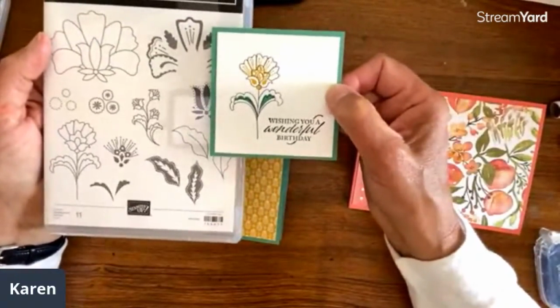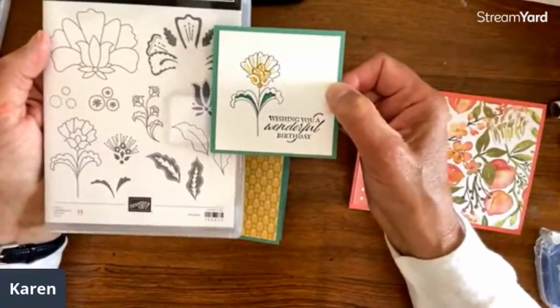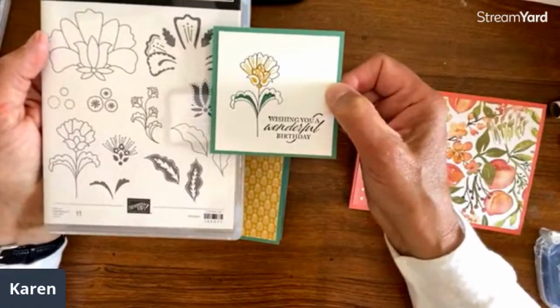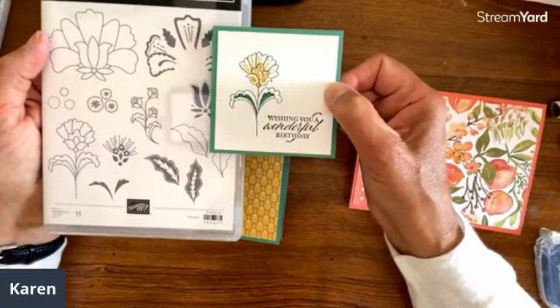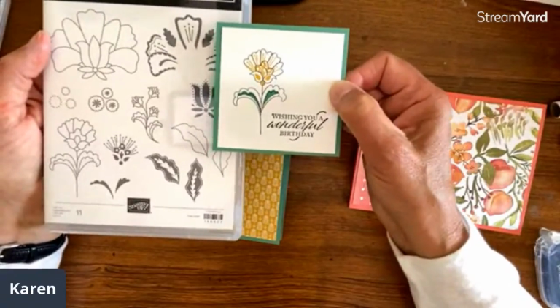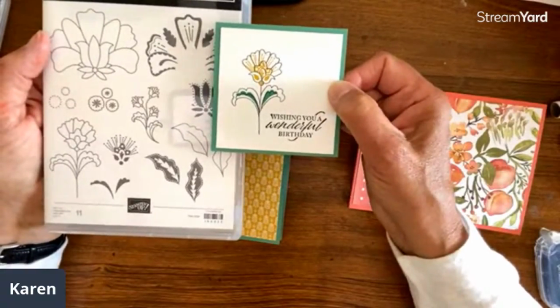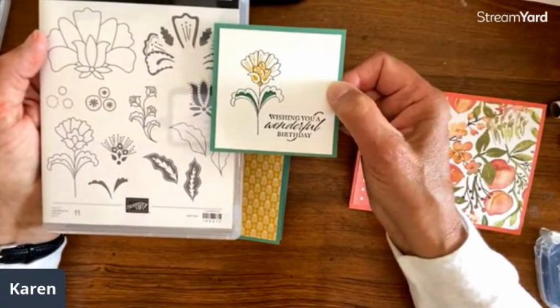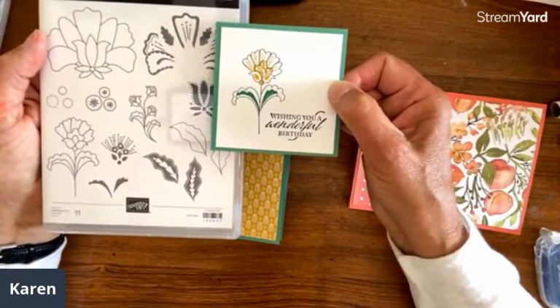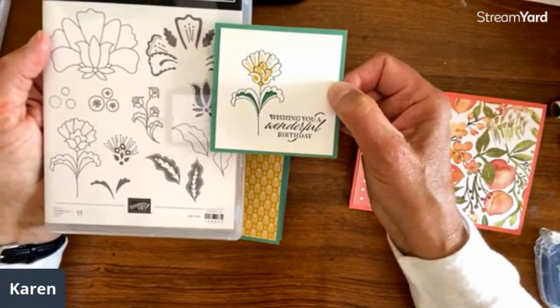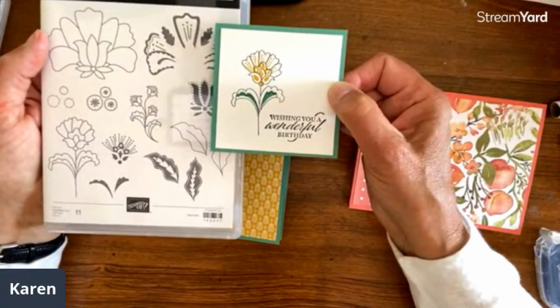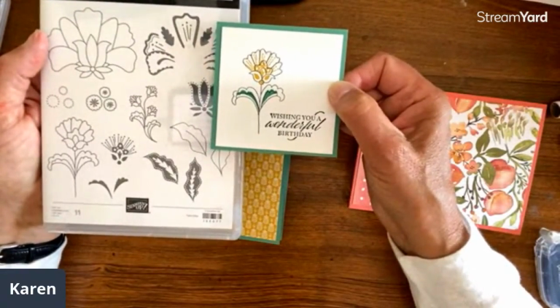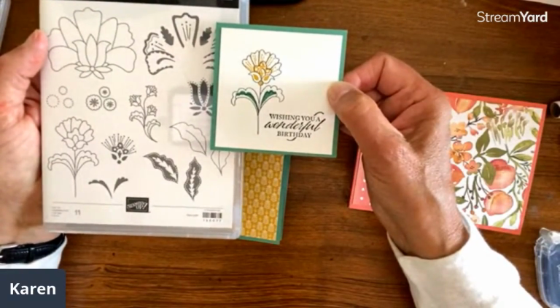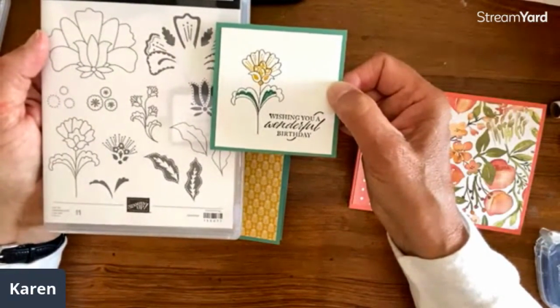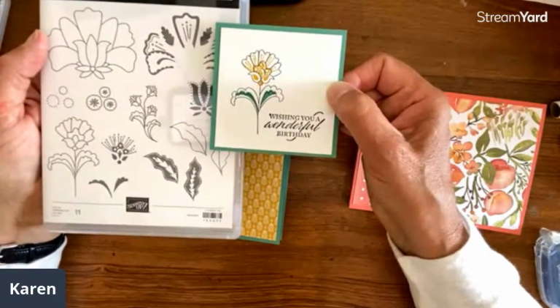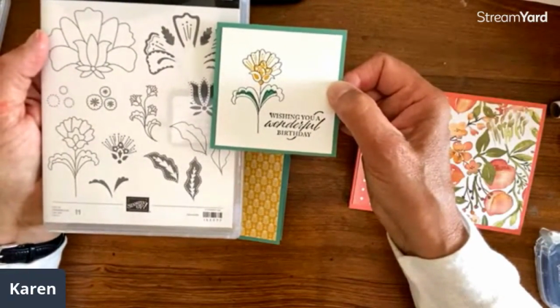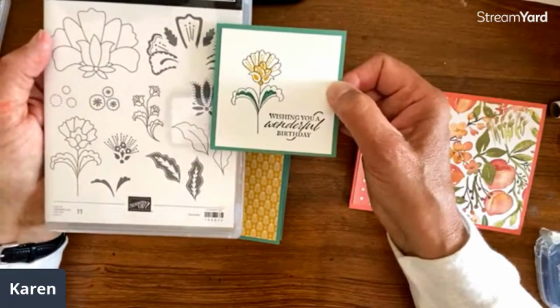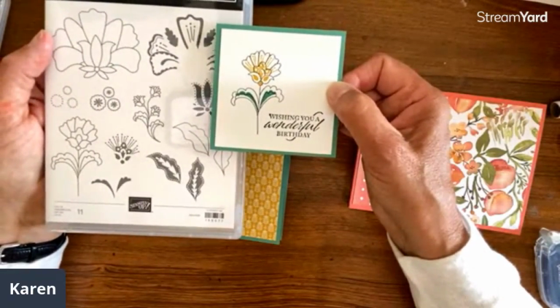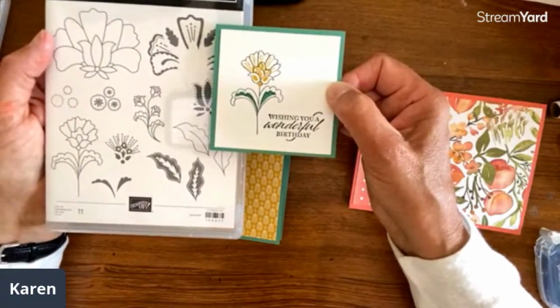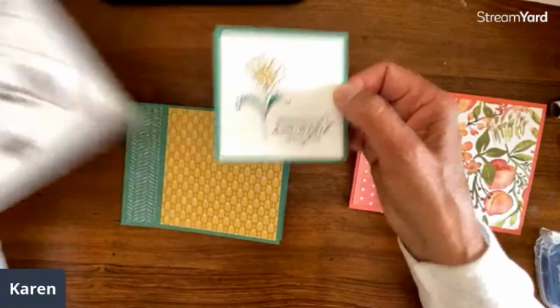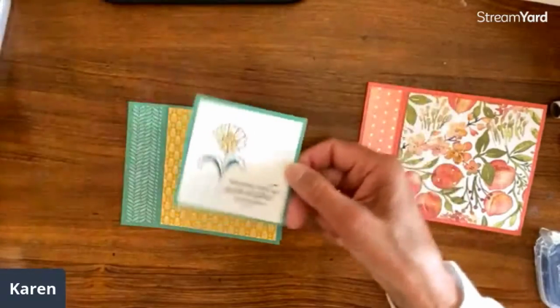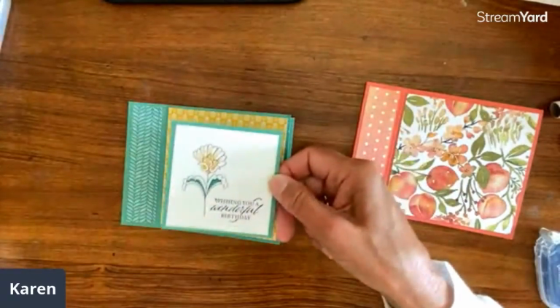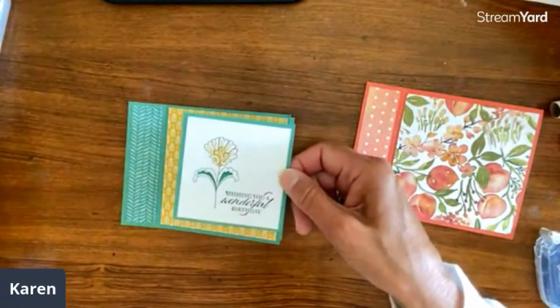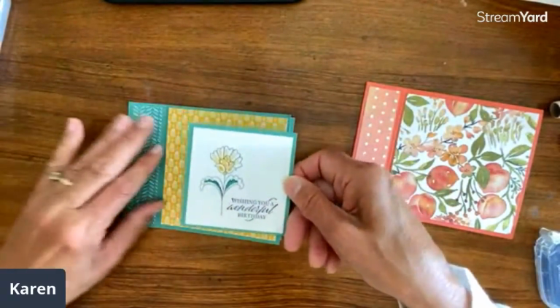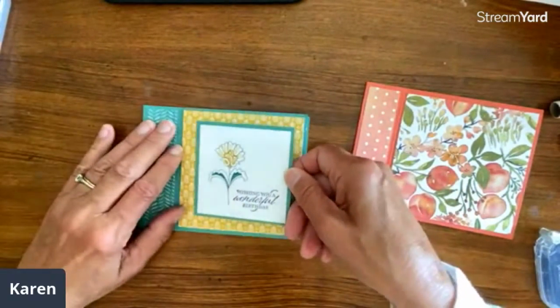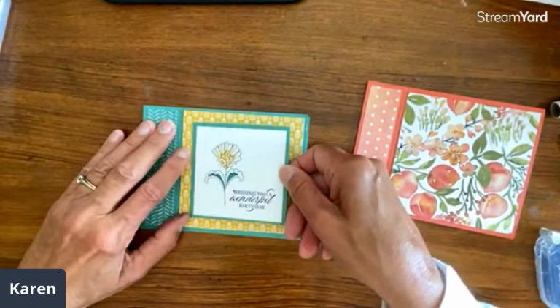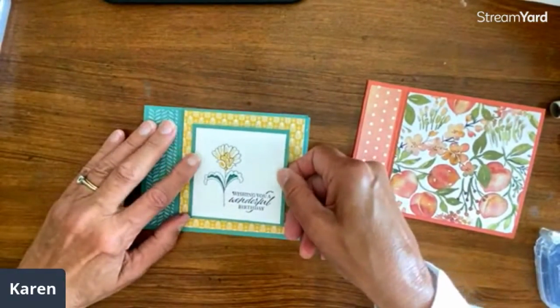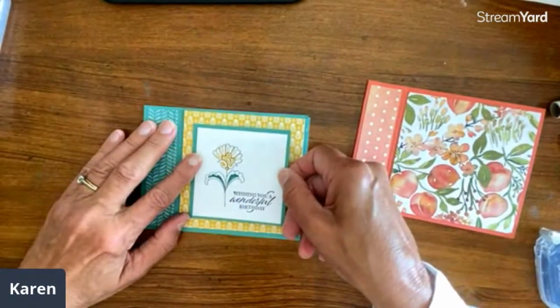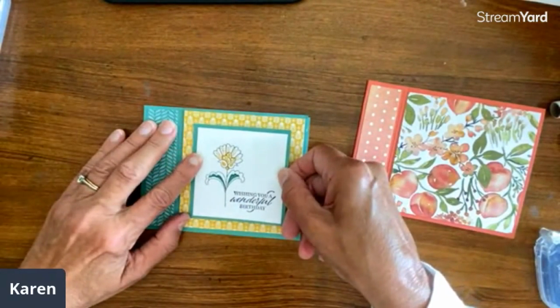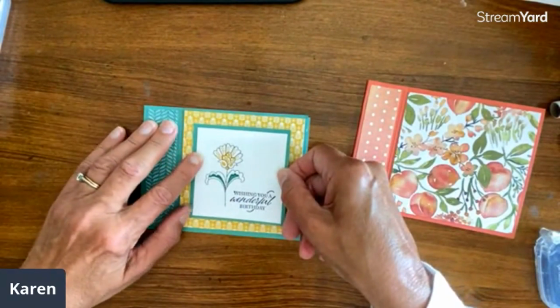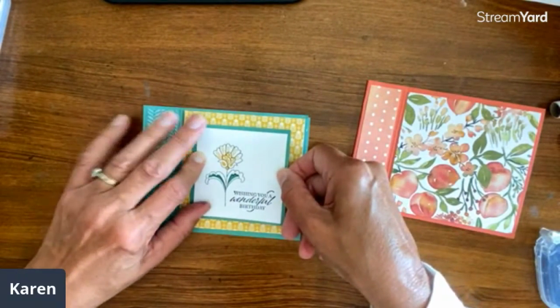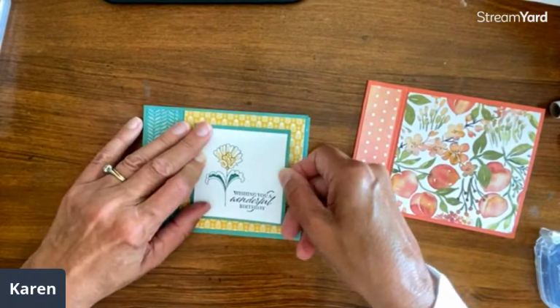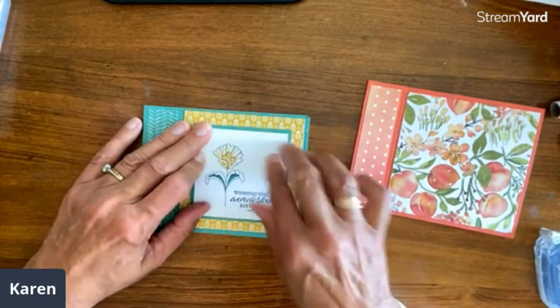I'm using something from Boutique Boutique — now that's a tongue twister, say that ten times. I just love it, I think that's so pretty. I thought this still looks good with this Sweet Symmetry paper. And this is the finished one.